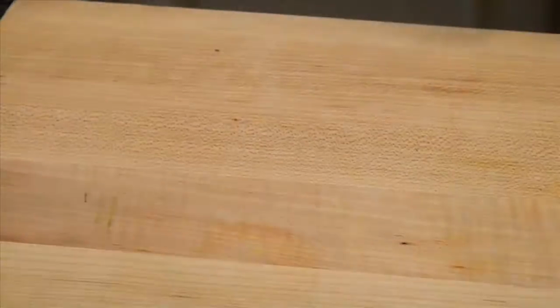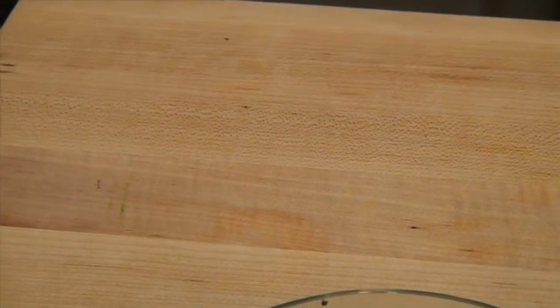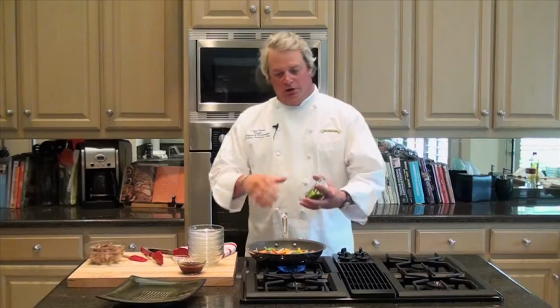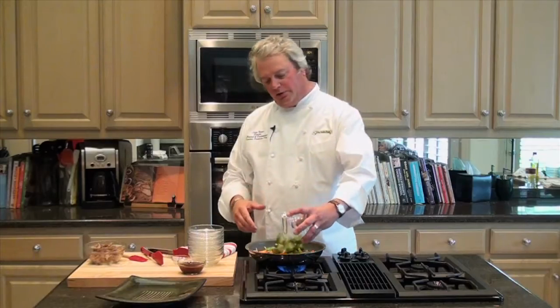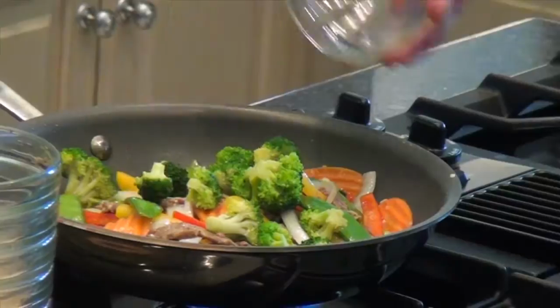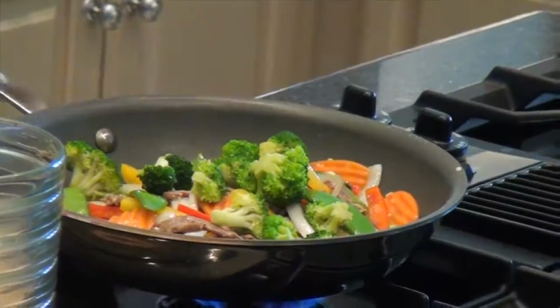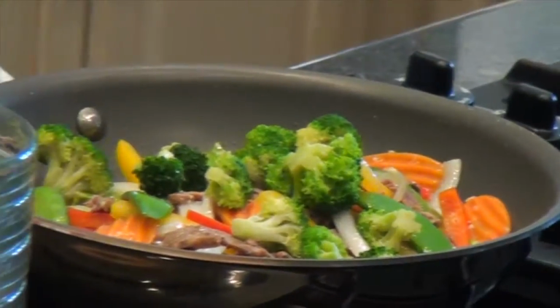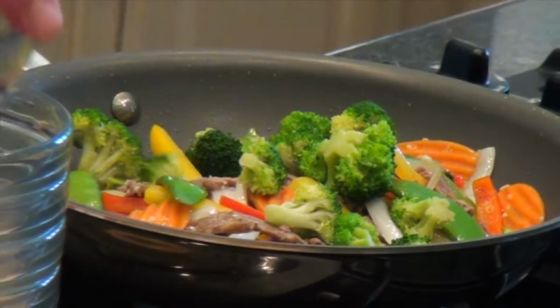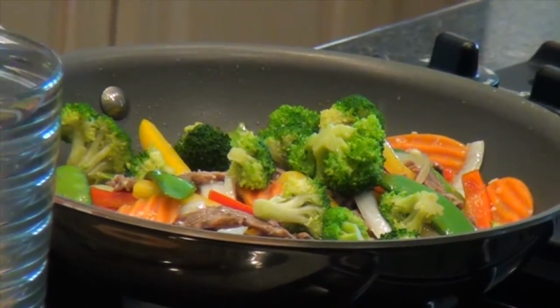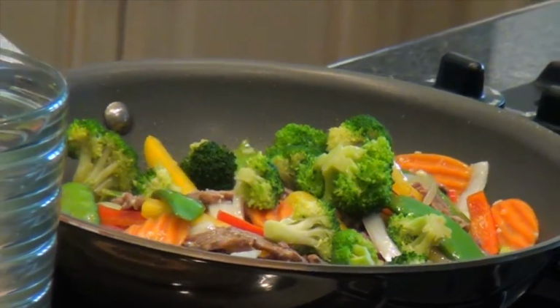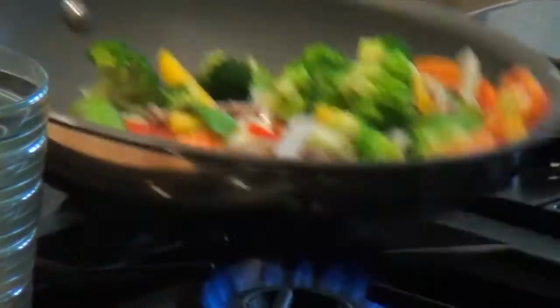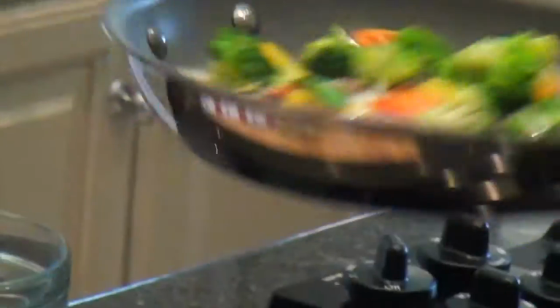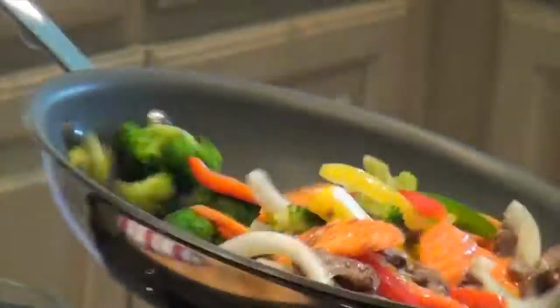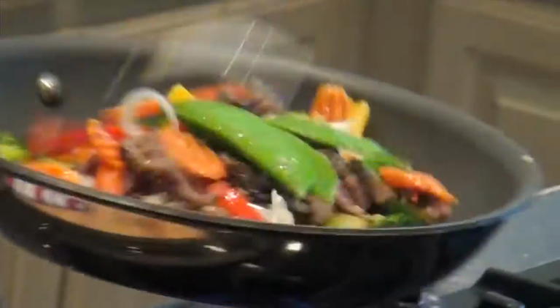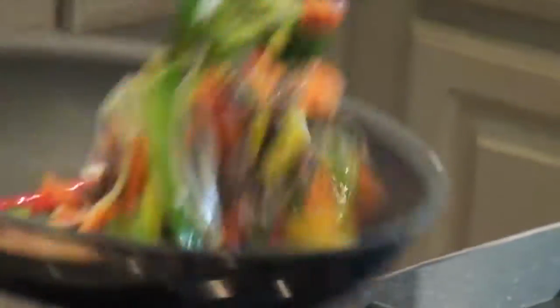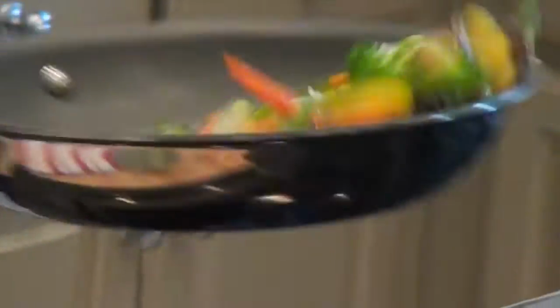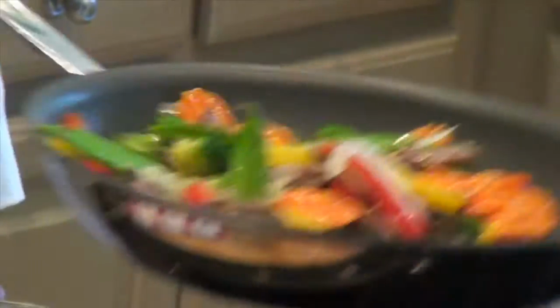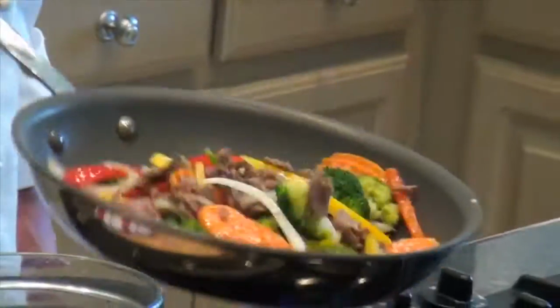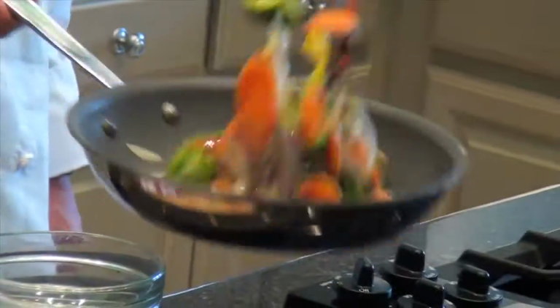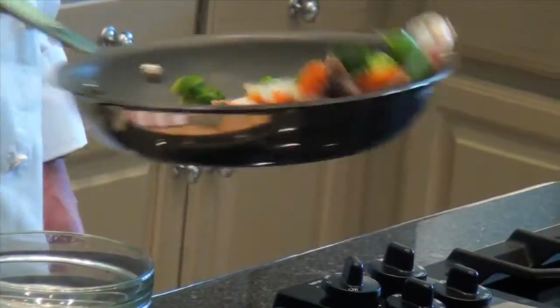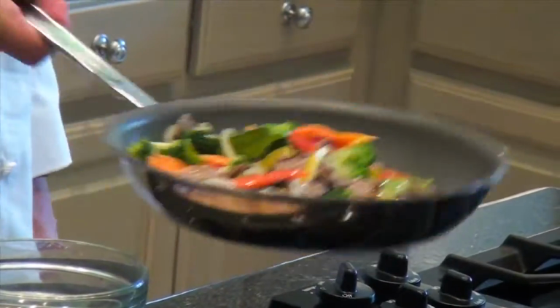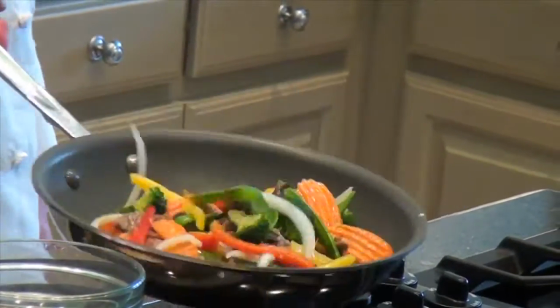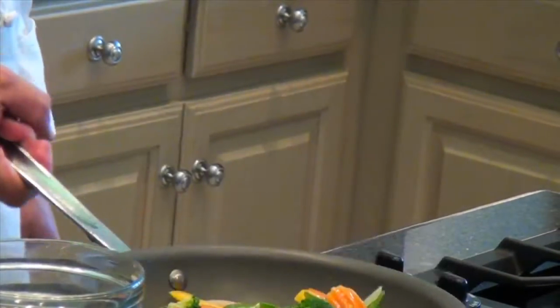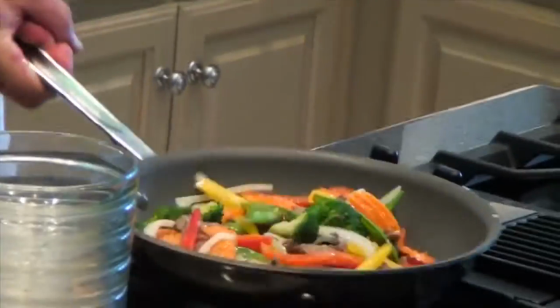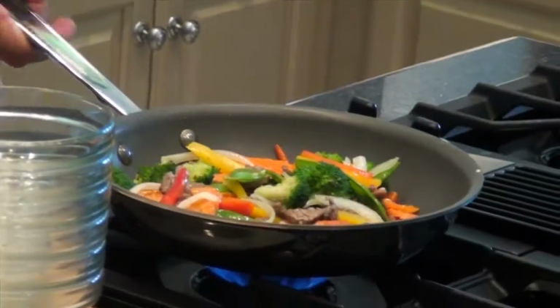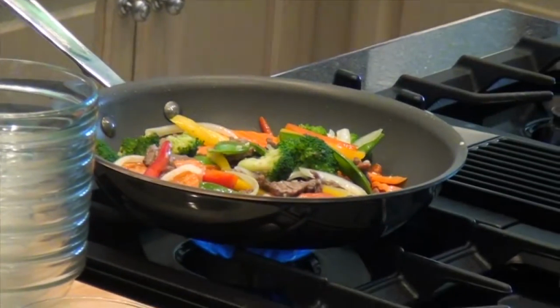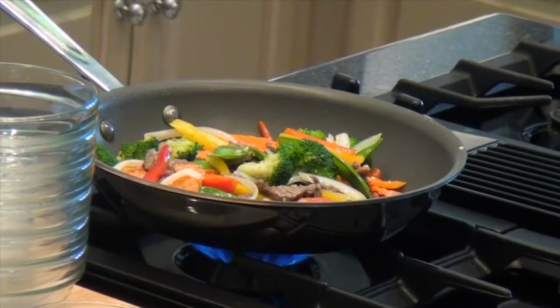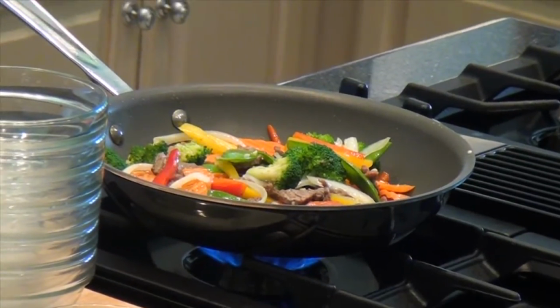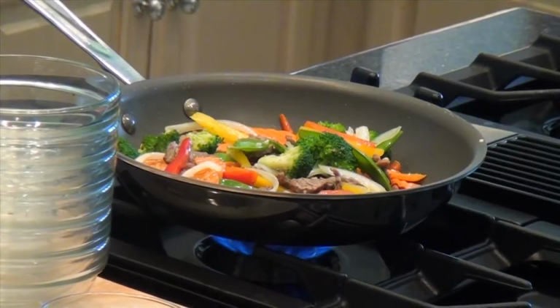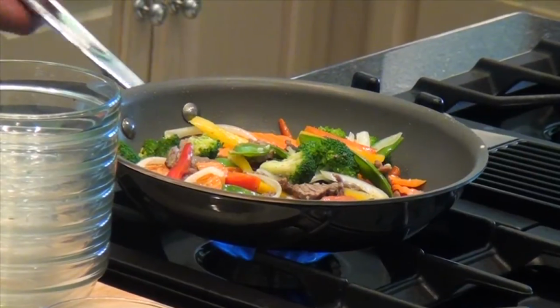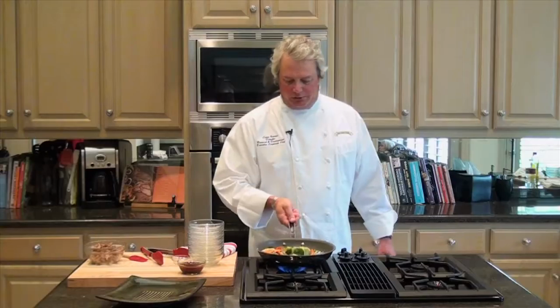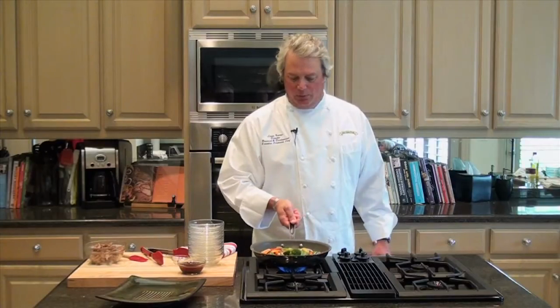The broccoli goes in last because it's the most tender of the vegetables. The little florets have a tendency to break up when they get overcooked, so you're truly just warming those to a point. Everything's coming together quite nice. We're going to let this cook for just a minute more.